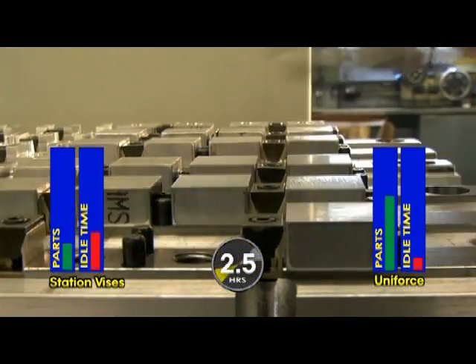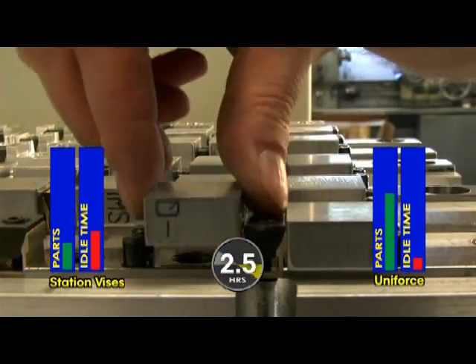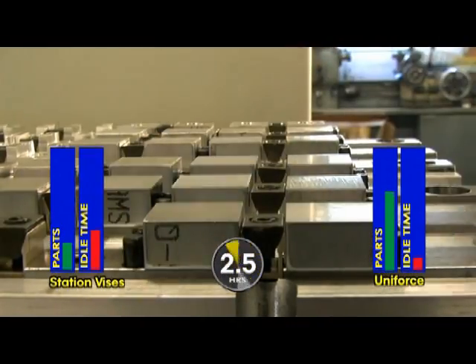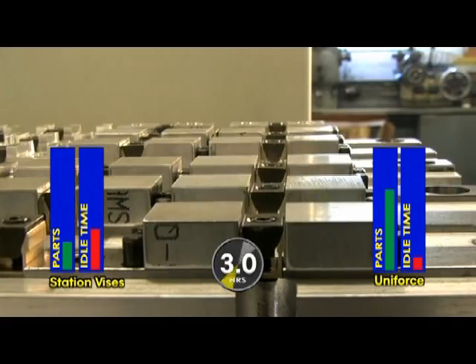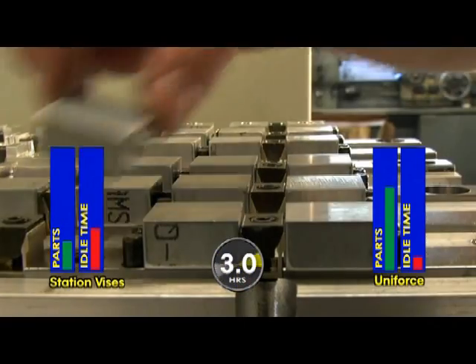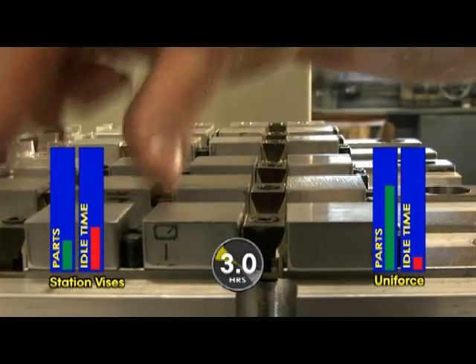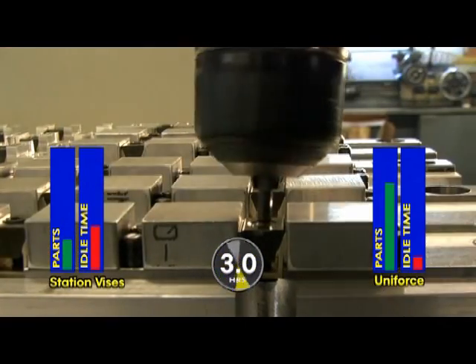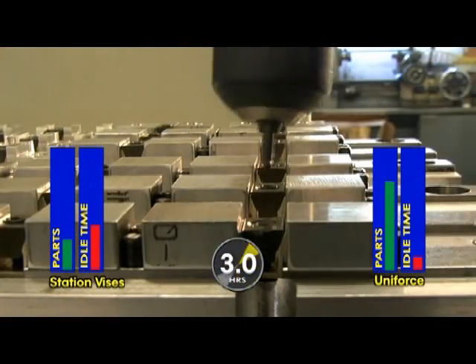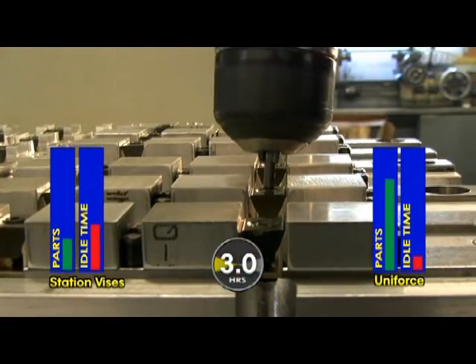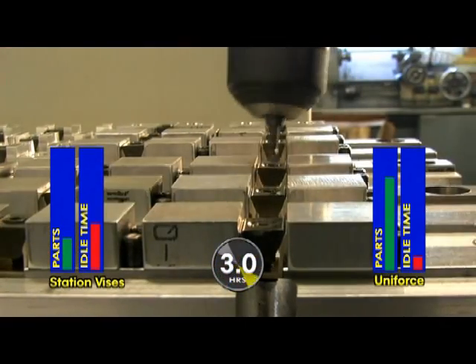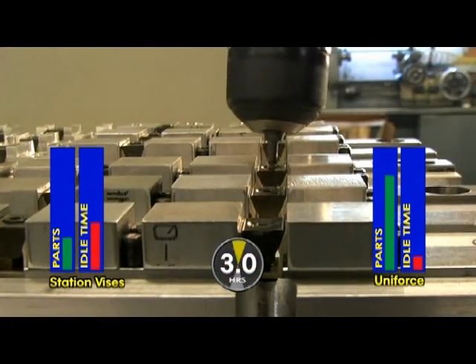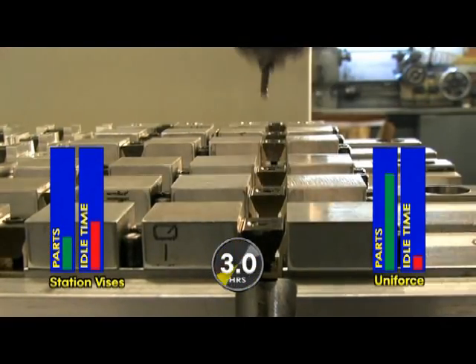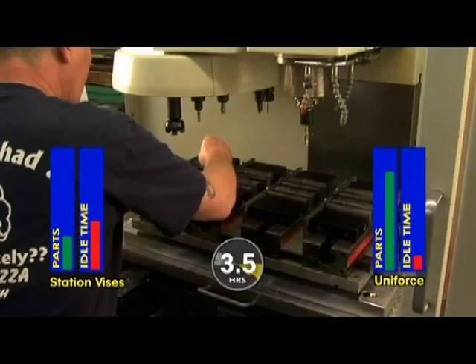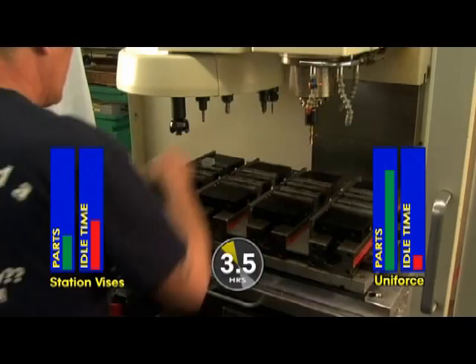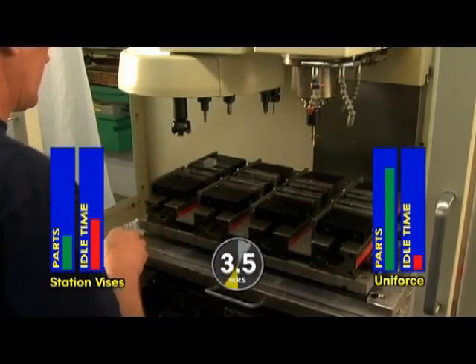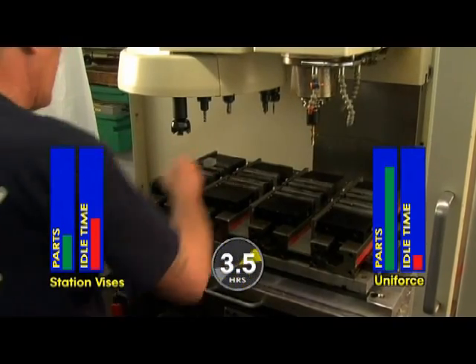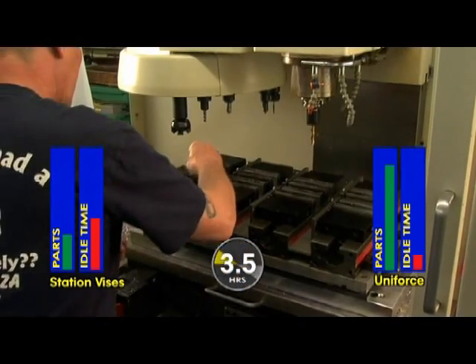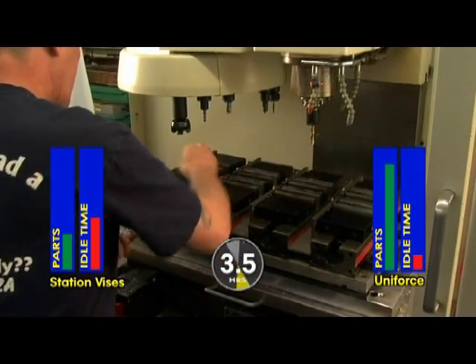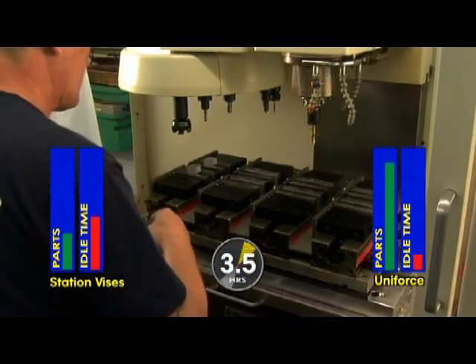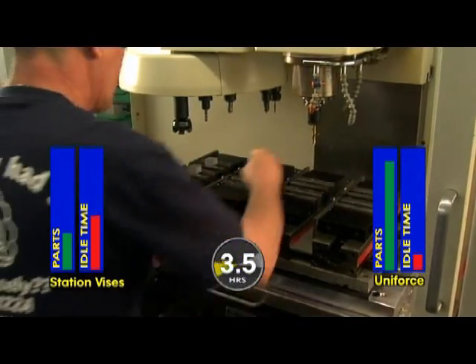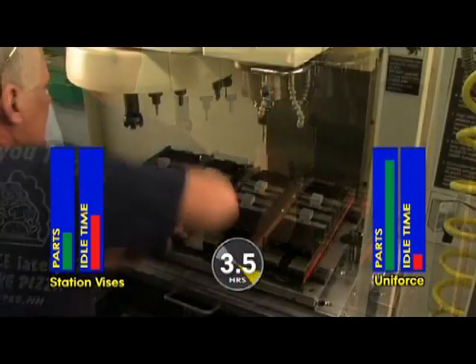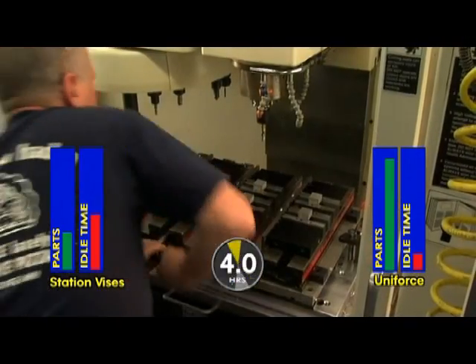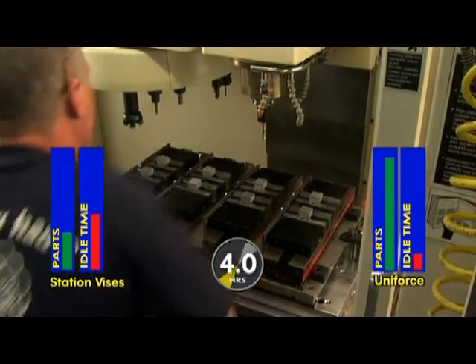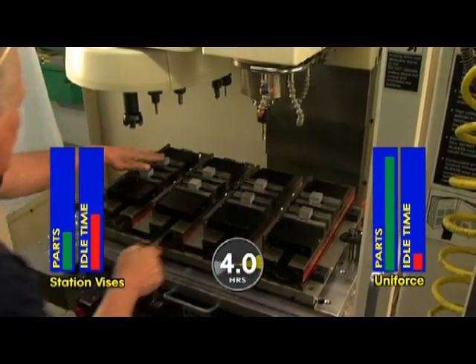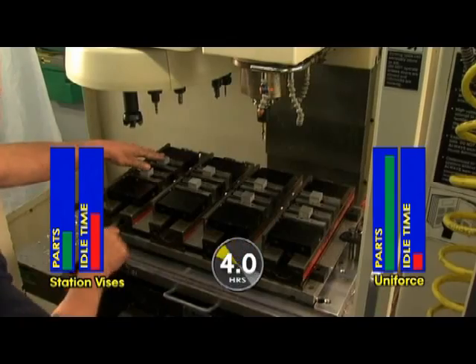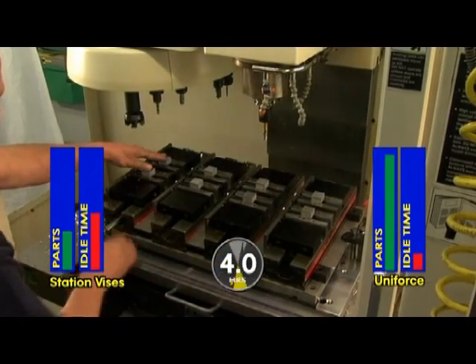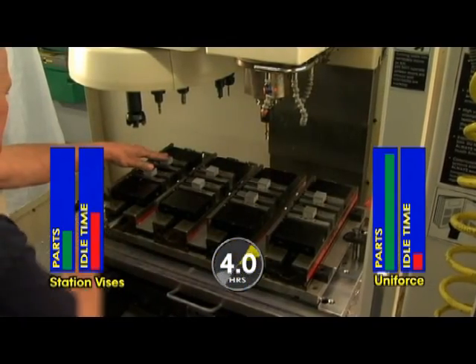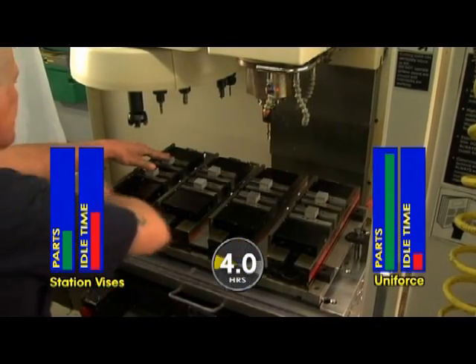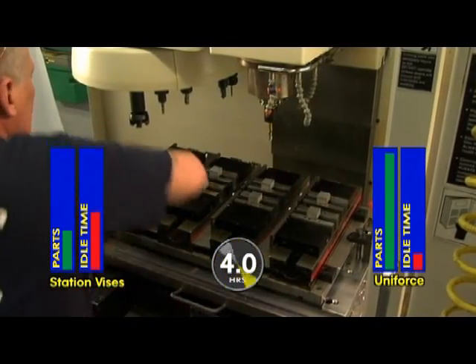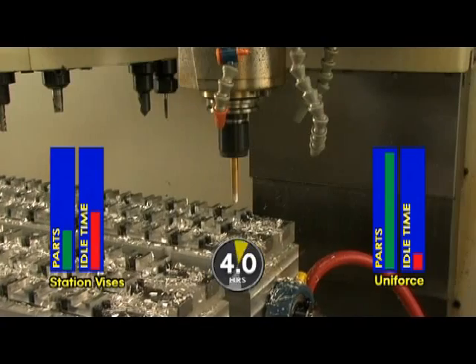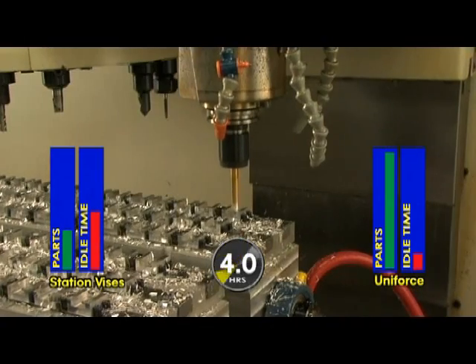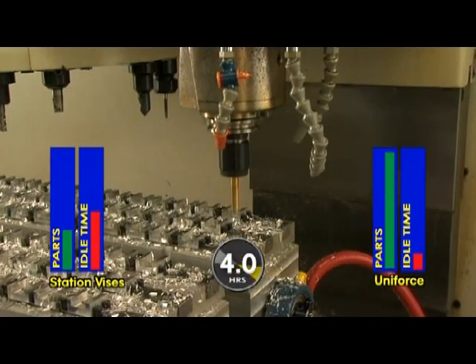And look how fast you can load those pieces. With a traditional vise, parts must be continually loaded and unloaded. Every time the machine is stopped, the spindle goes idle, and your company is losing valuable milling time.